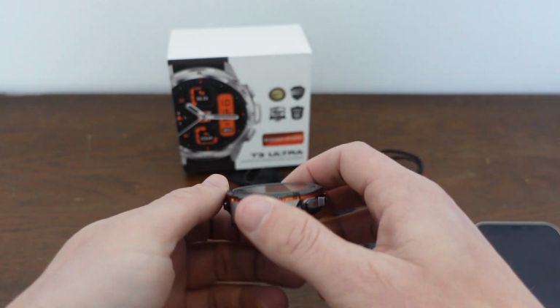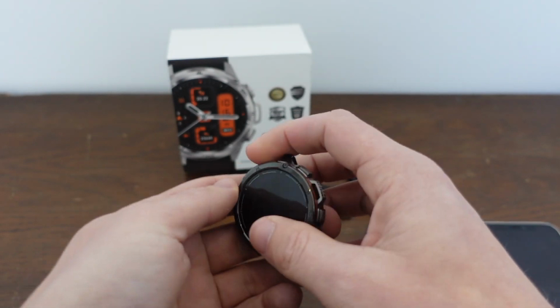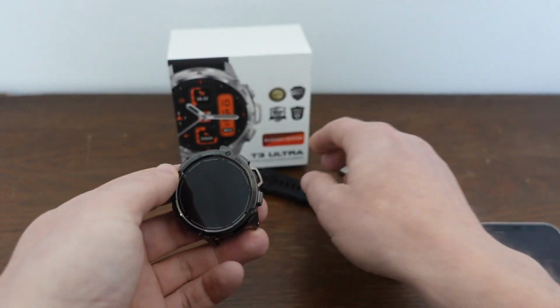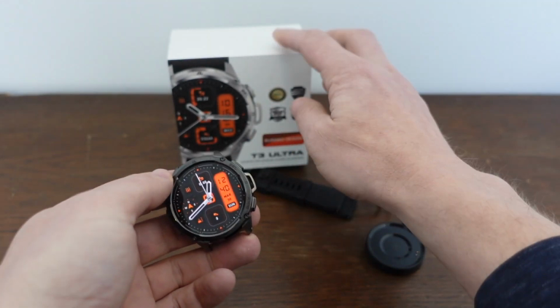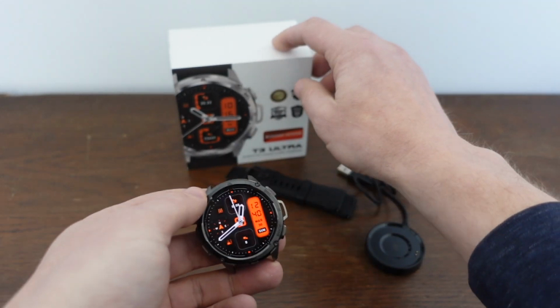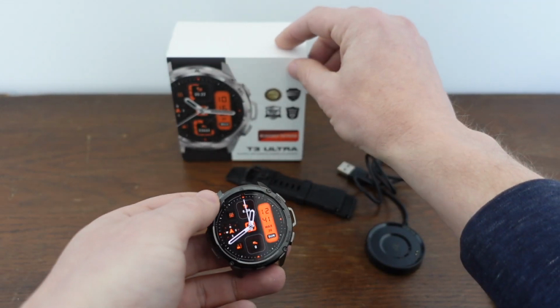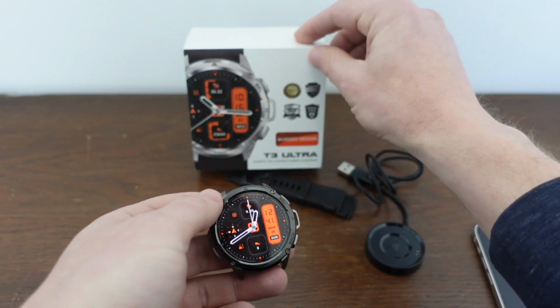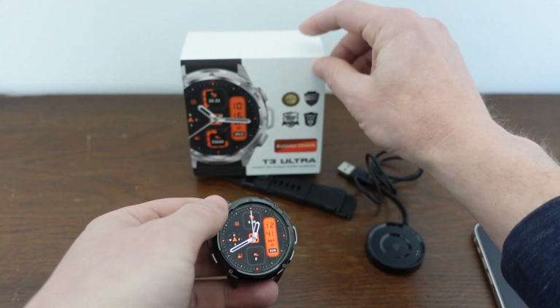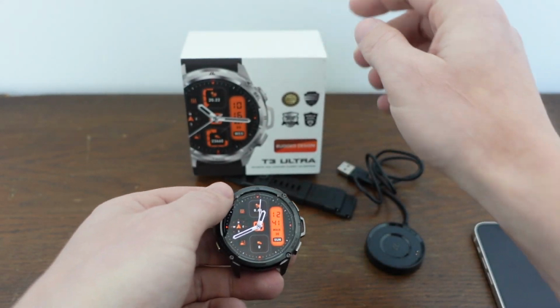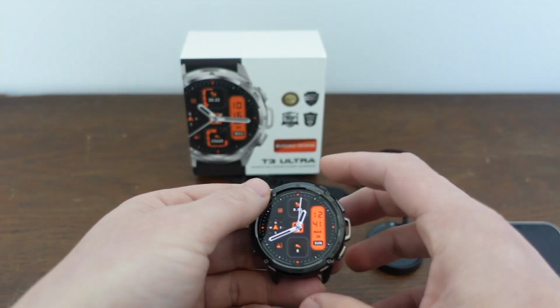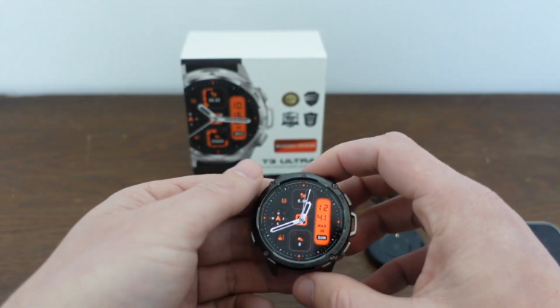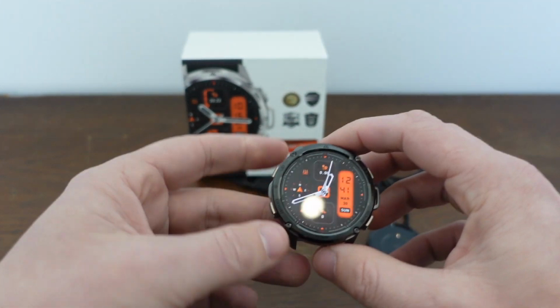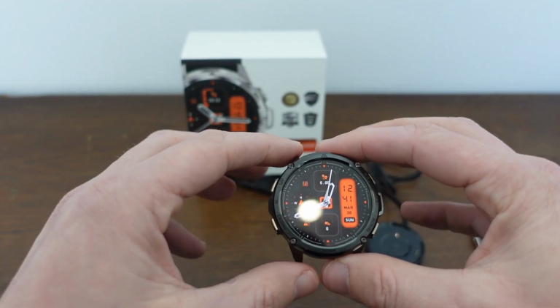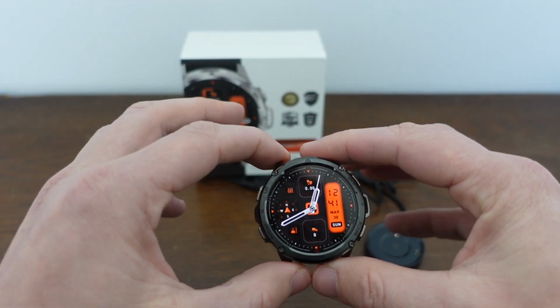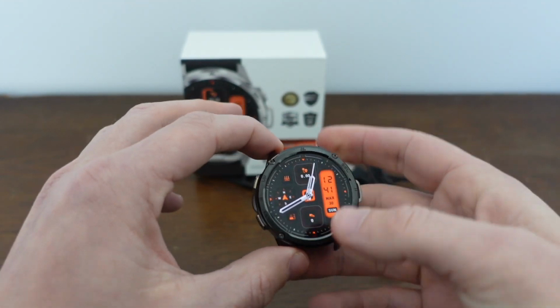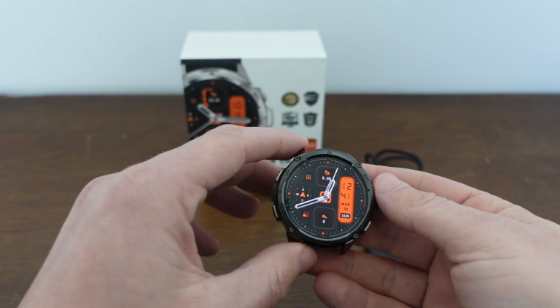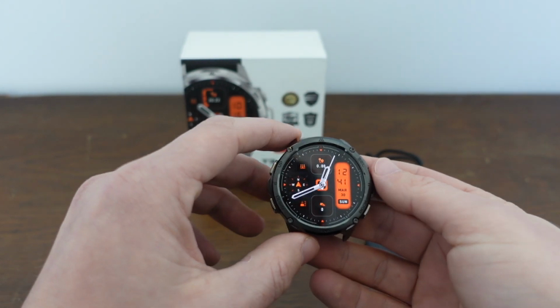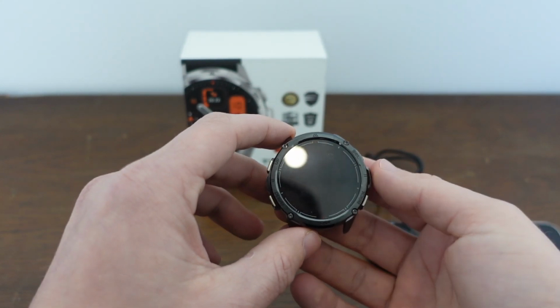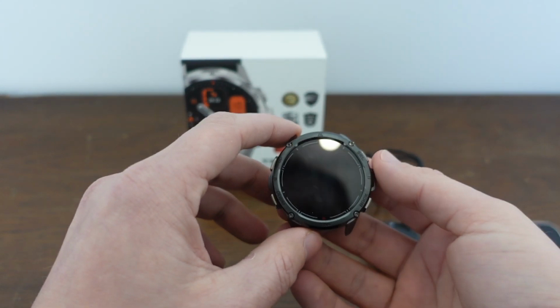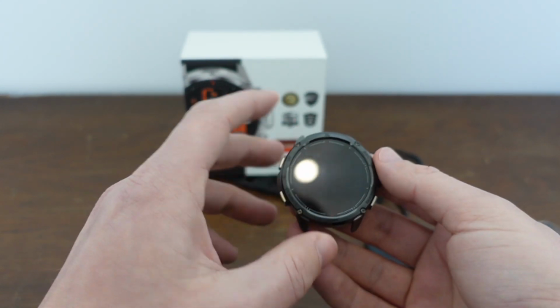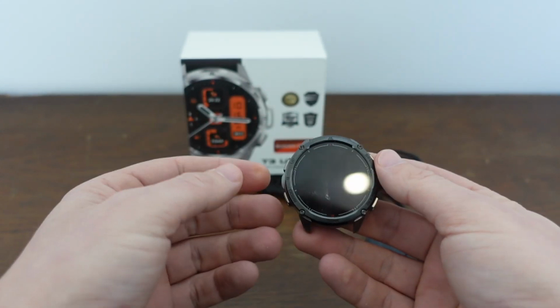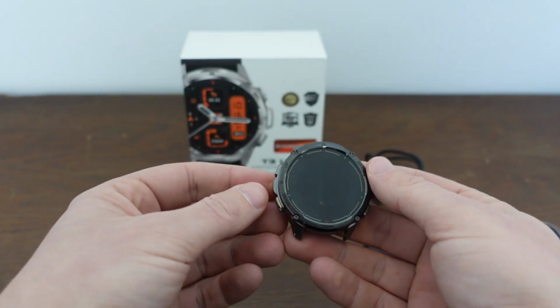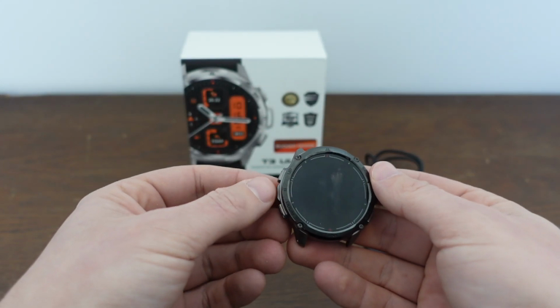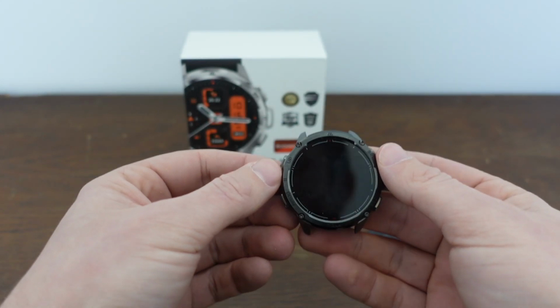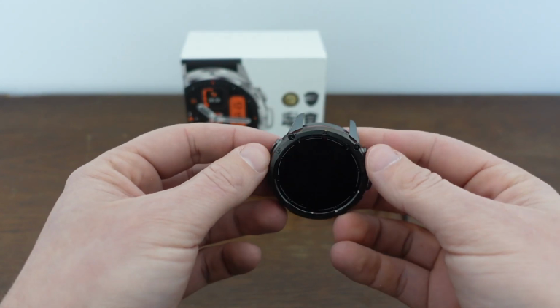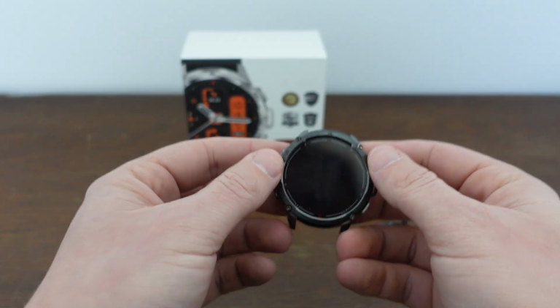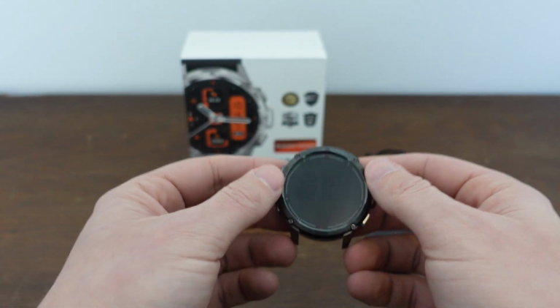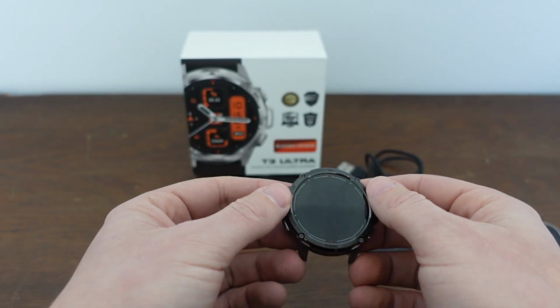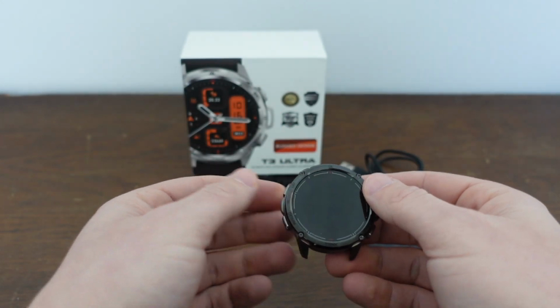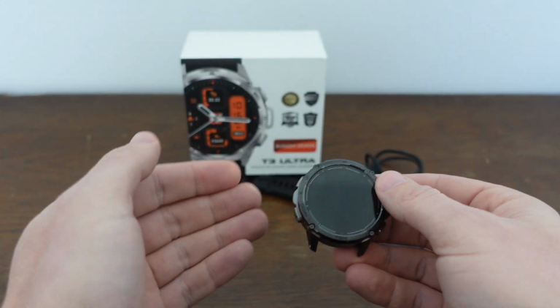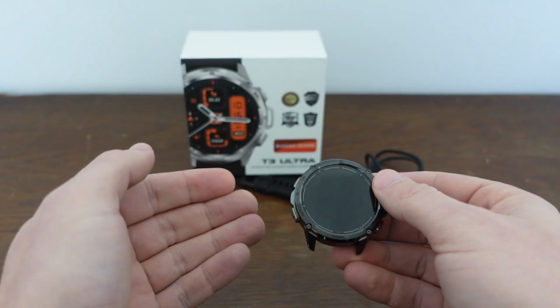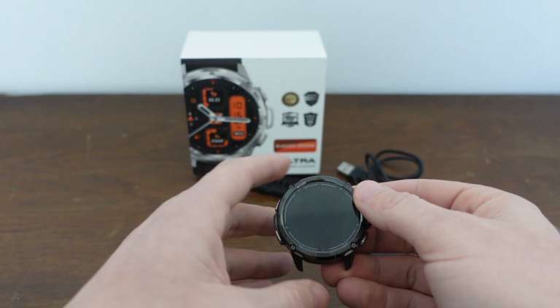Hey everybody, this is a quick video in case you have a Cospit T3 Ultra Tactical Smartwatch or other Cospit watch and you need to do a hard reset back to the factory default settings on it for one of two reasons.